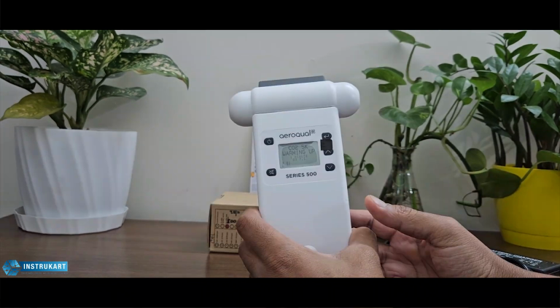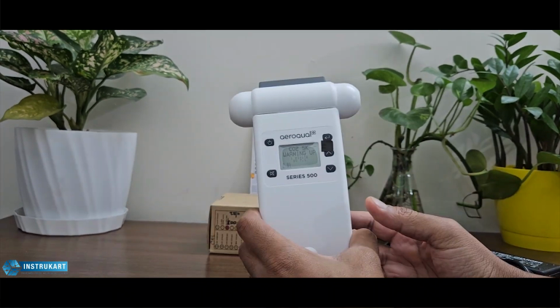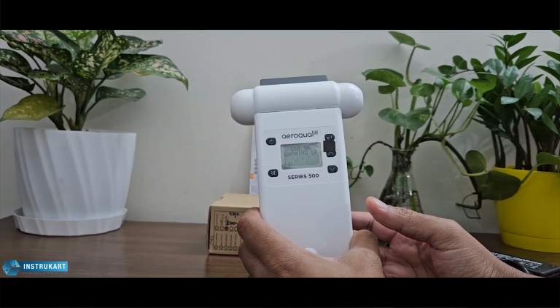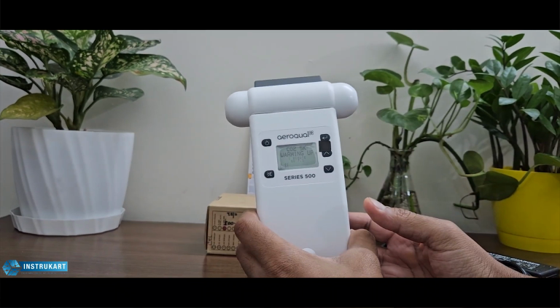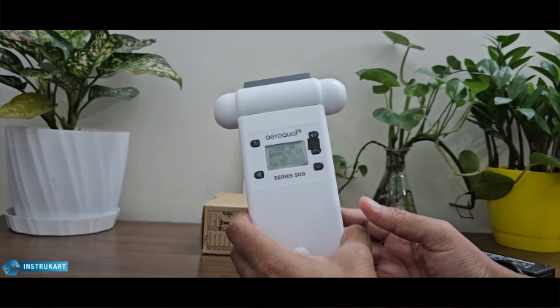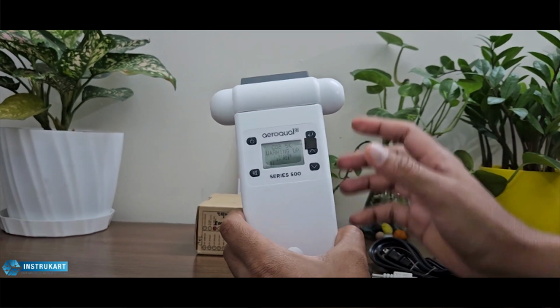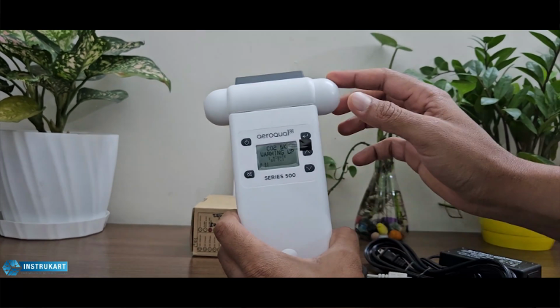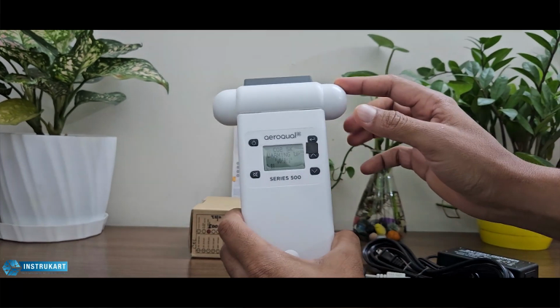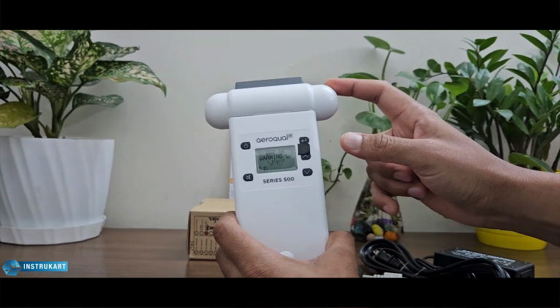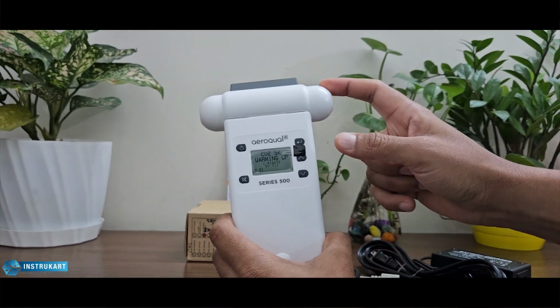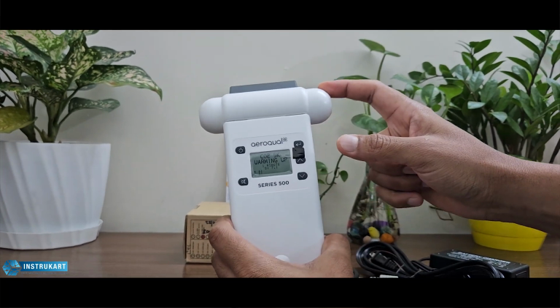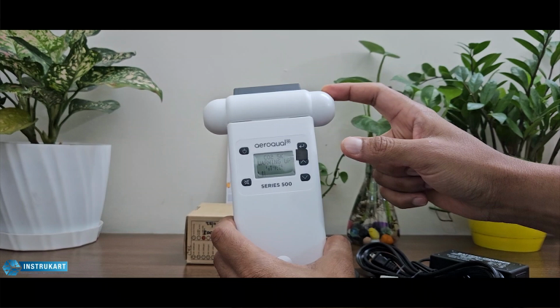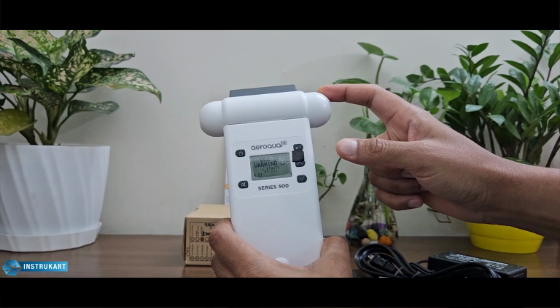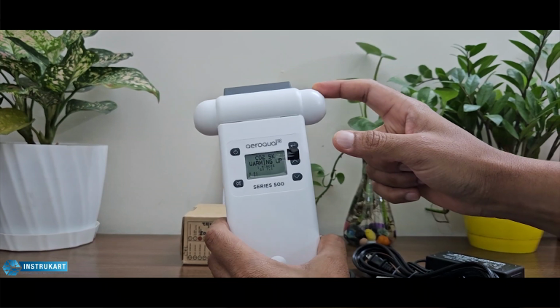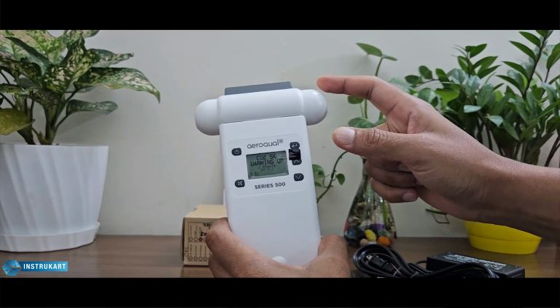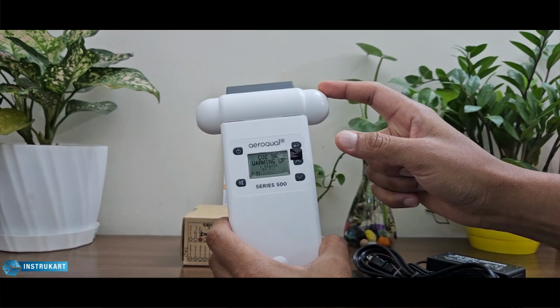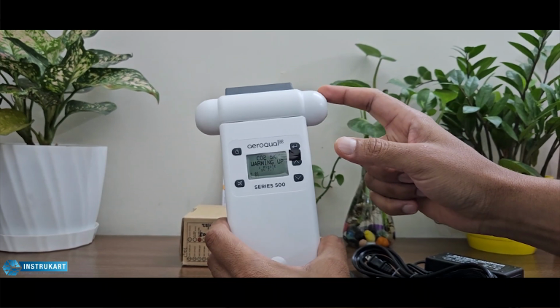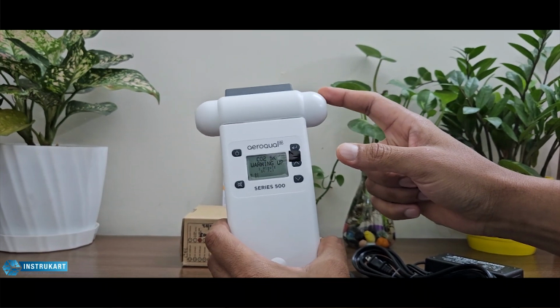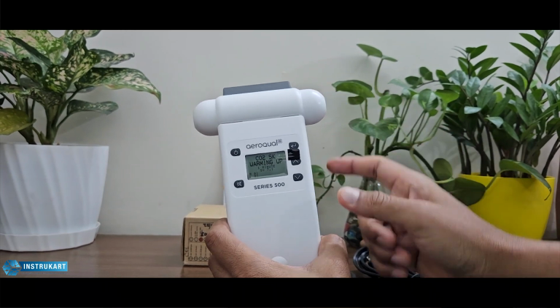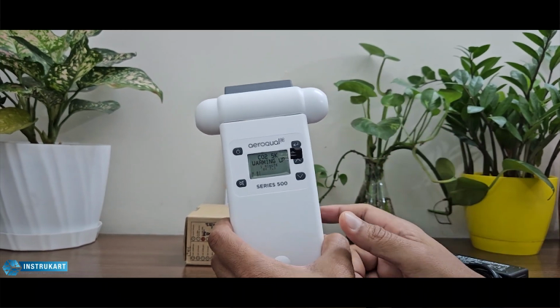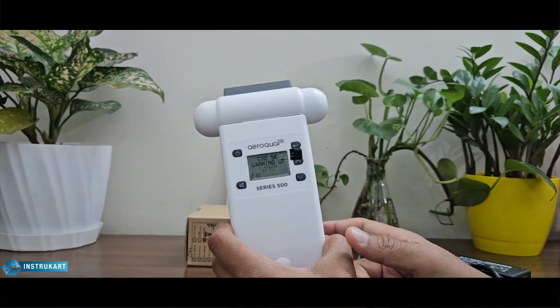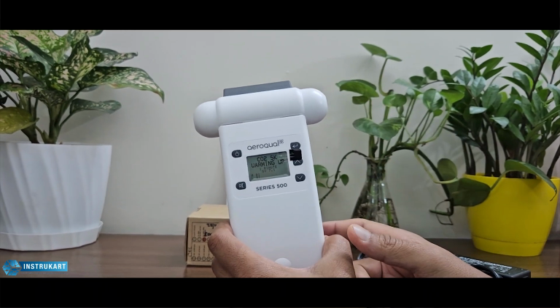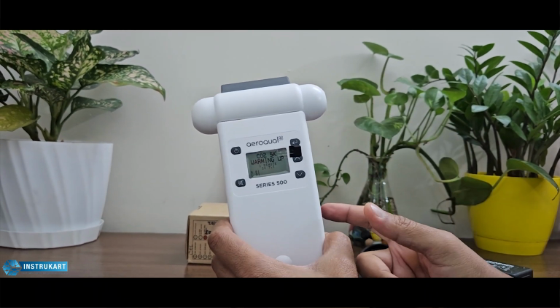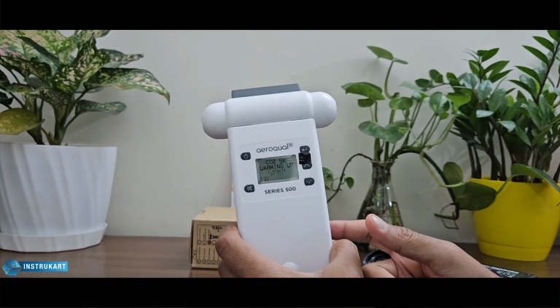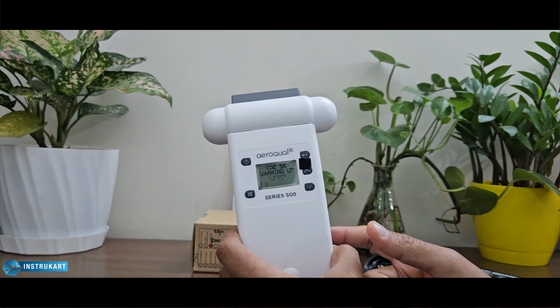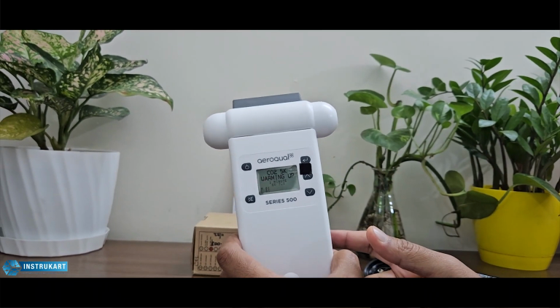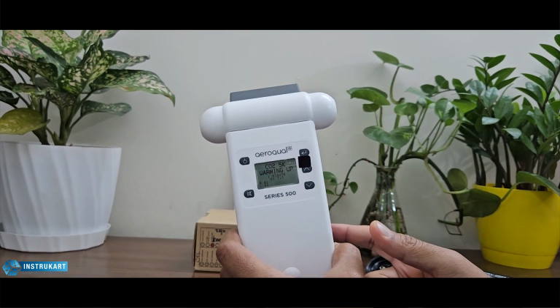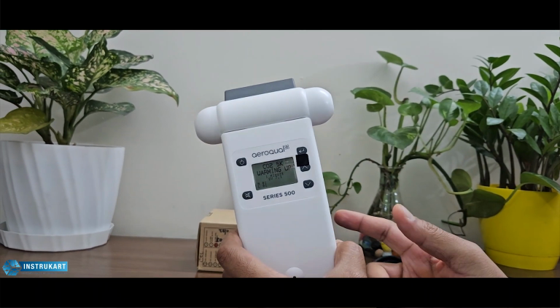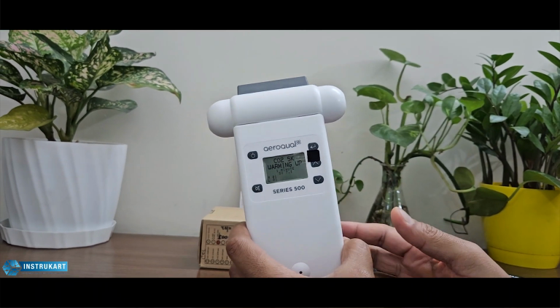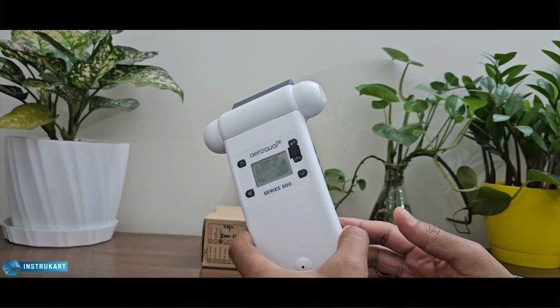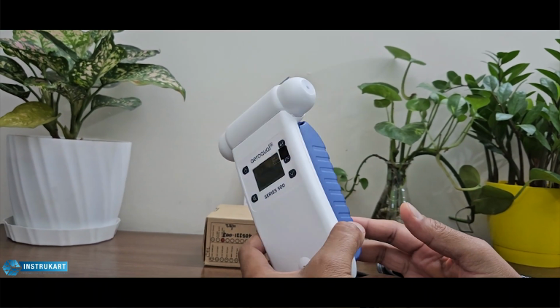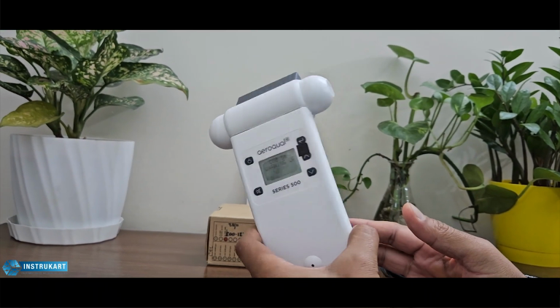For the sensor head, it has an active fan sampling method and it also has a zero and span calibration option.